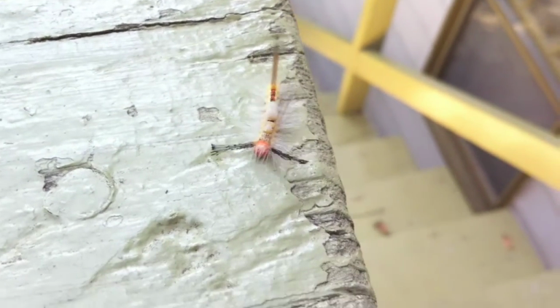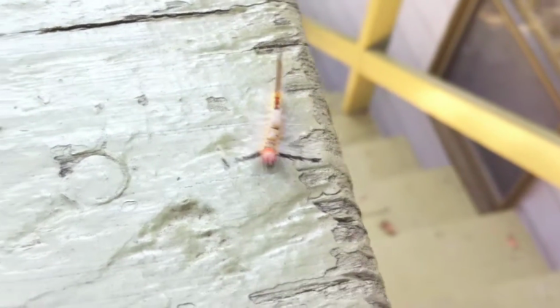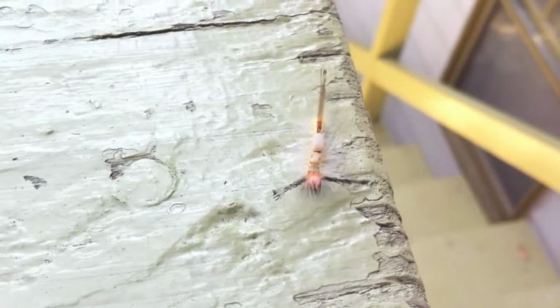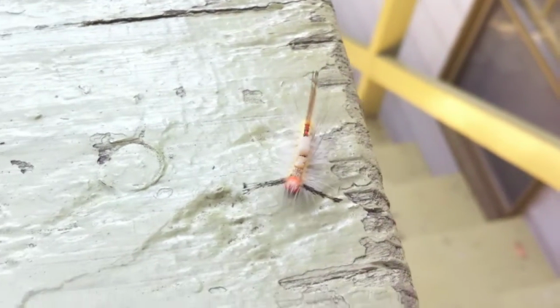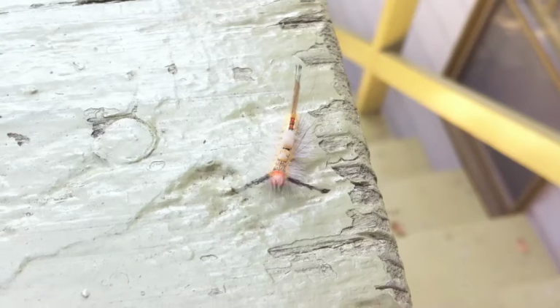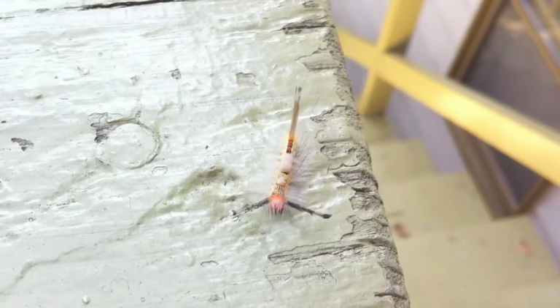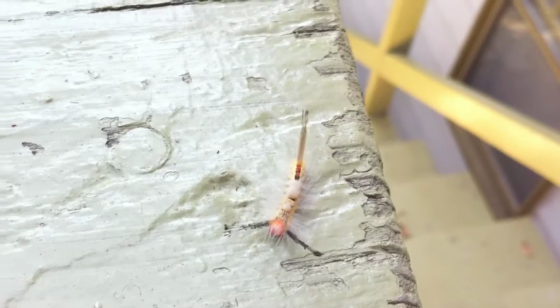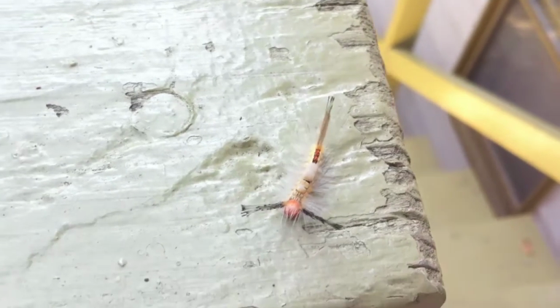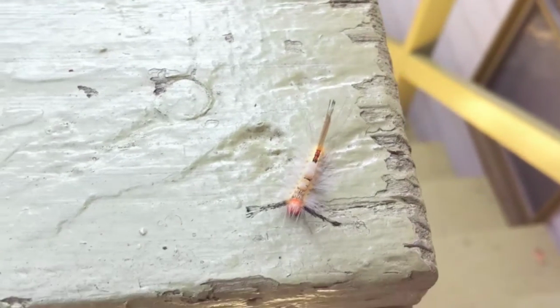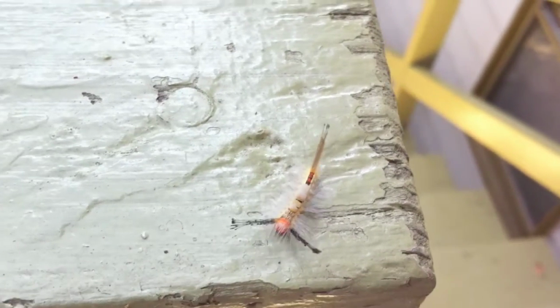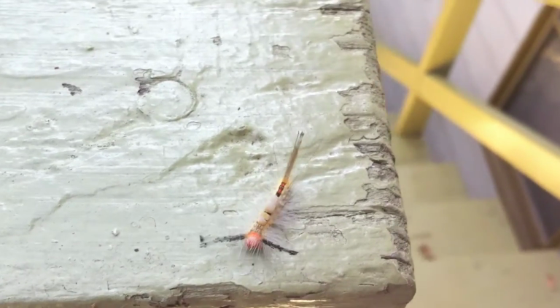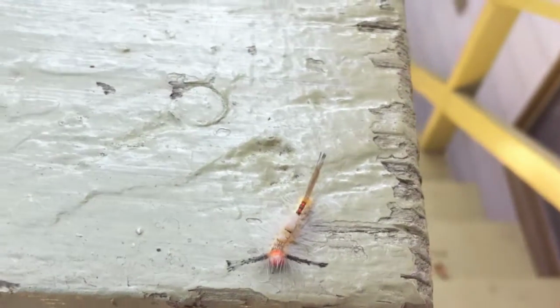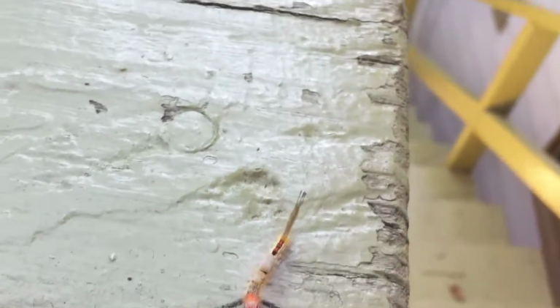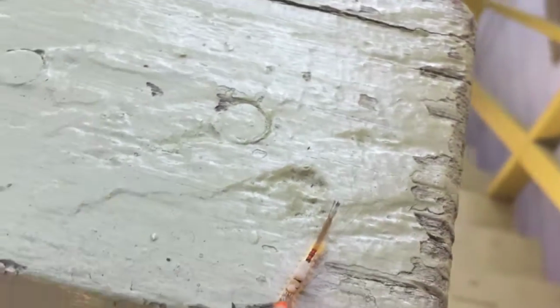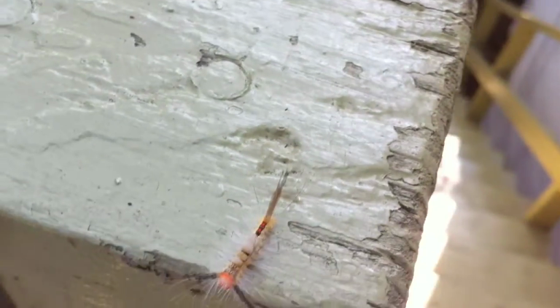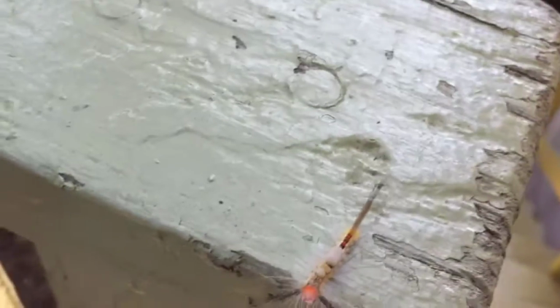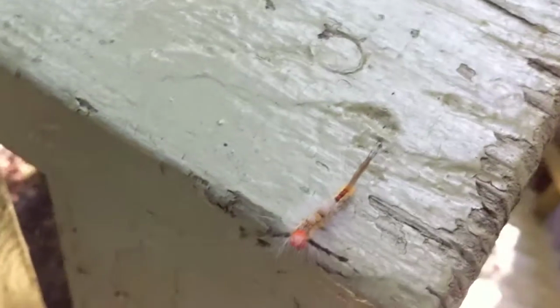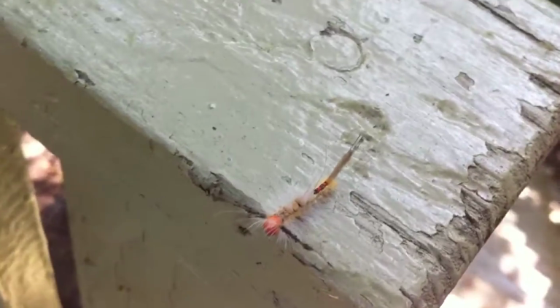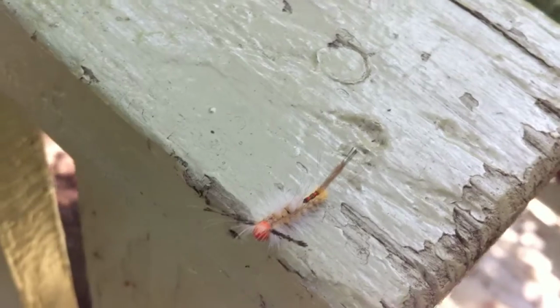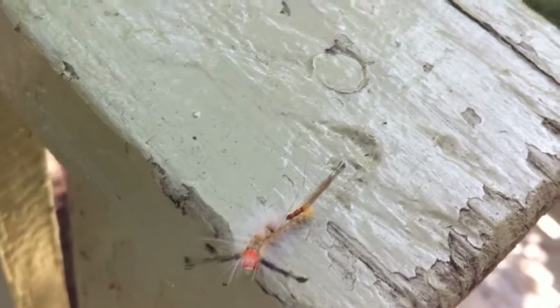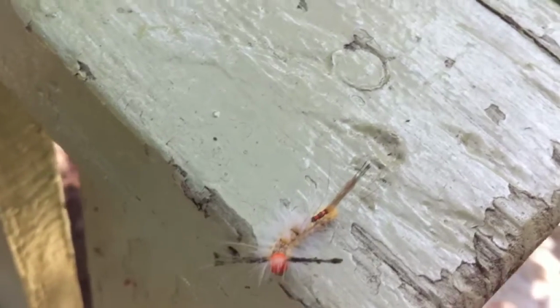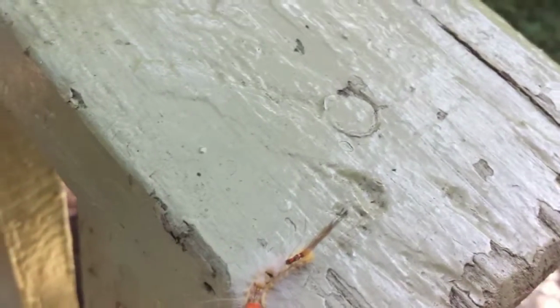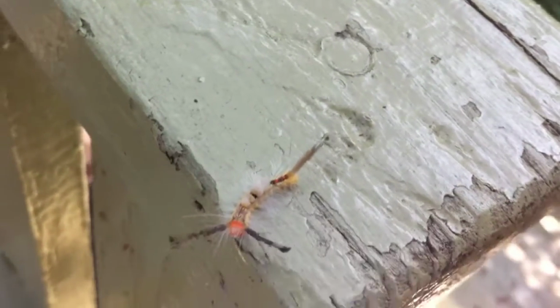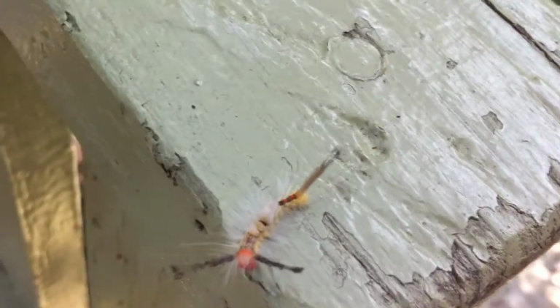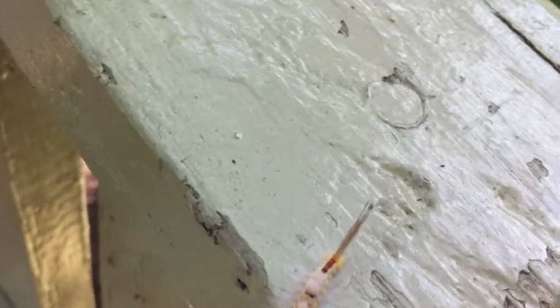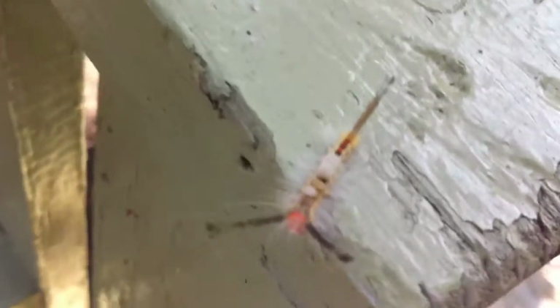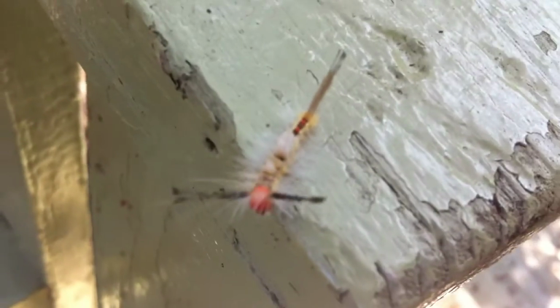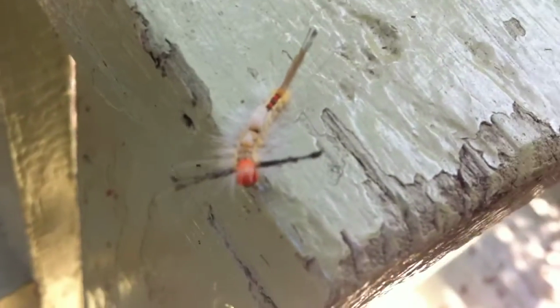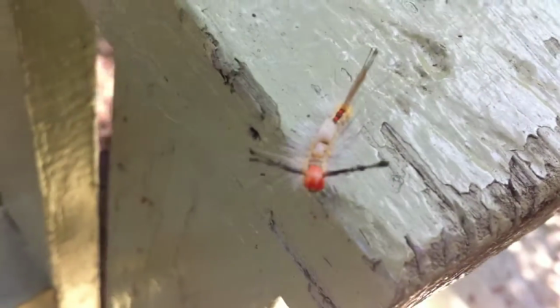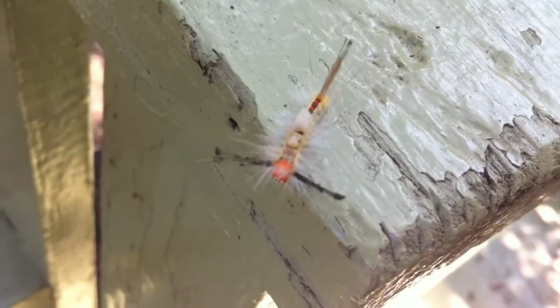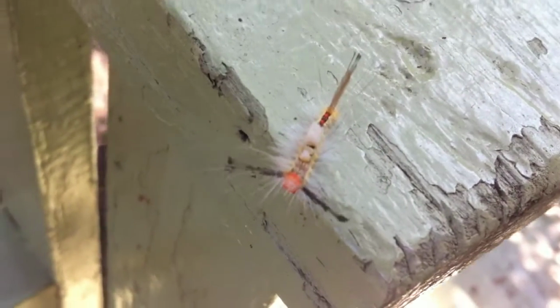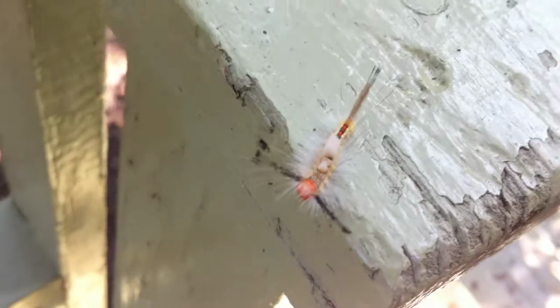It's got some hair on it. This thing is really tiny — they look much bigger in pictures. This is the first one I've ever seen in real life. It's really, really cool.